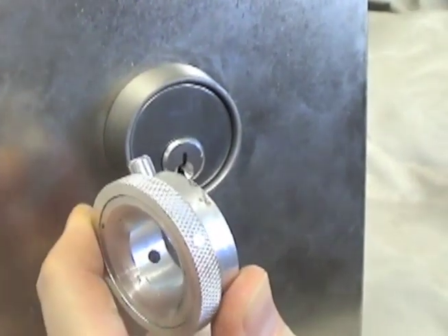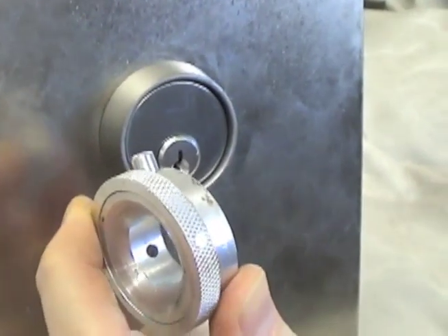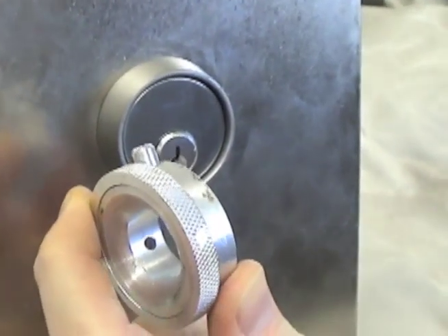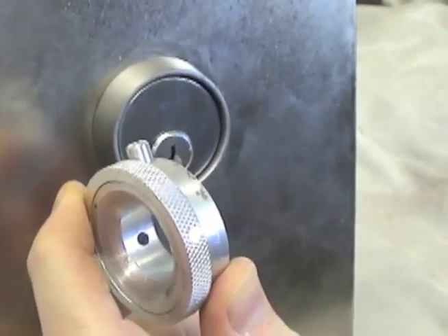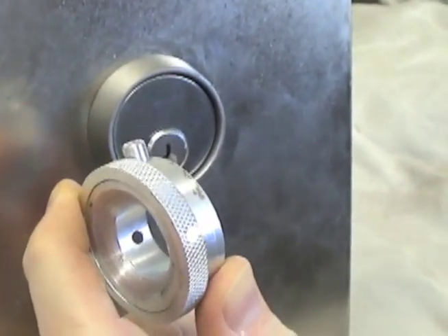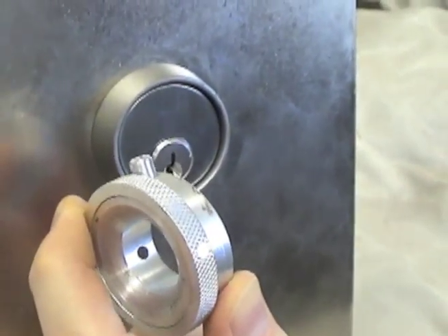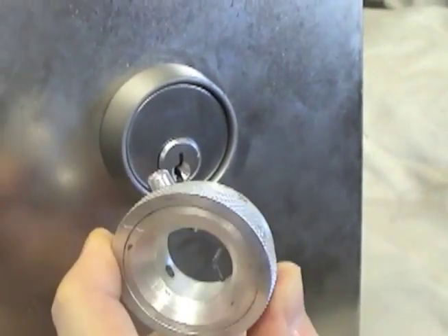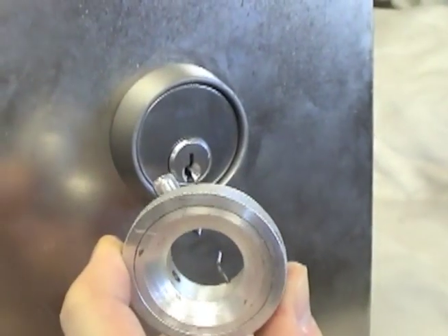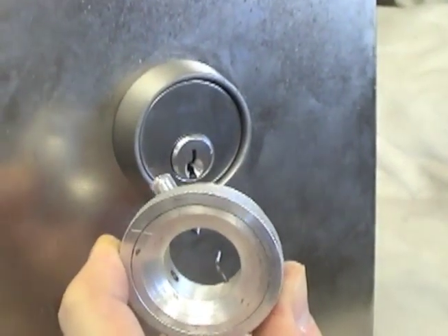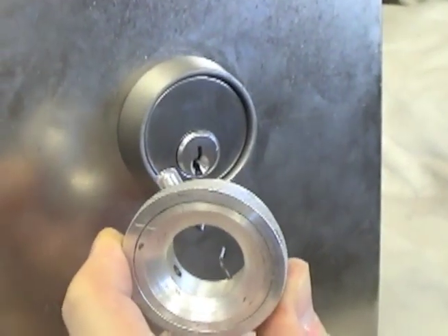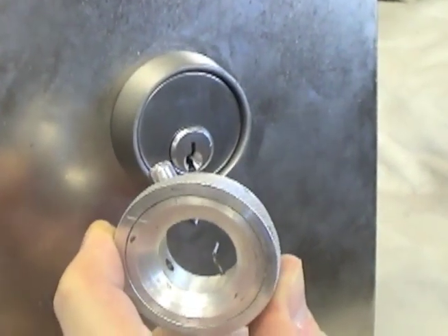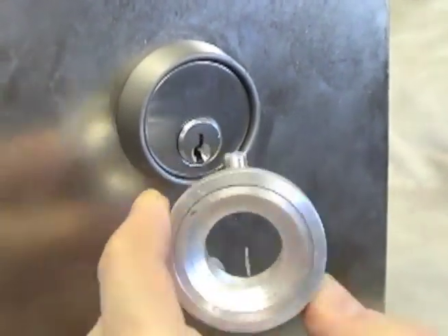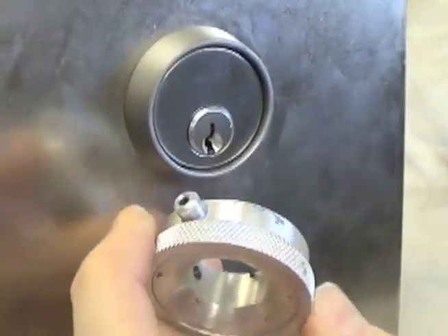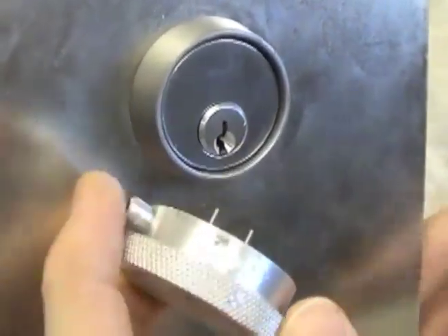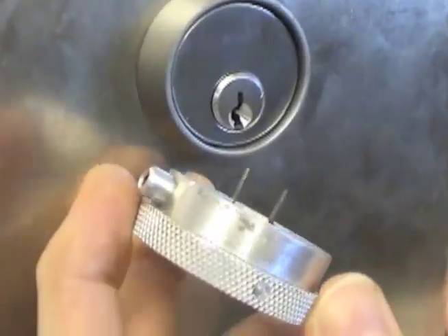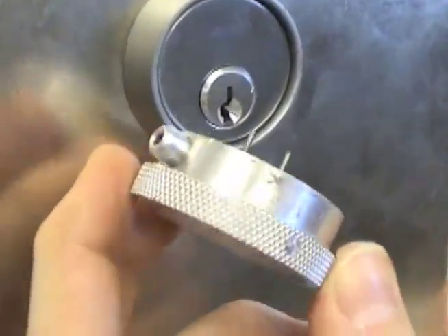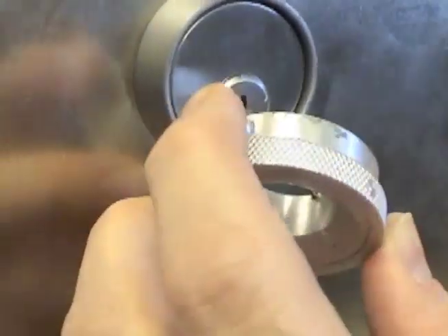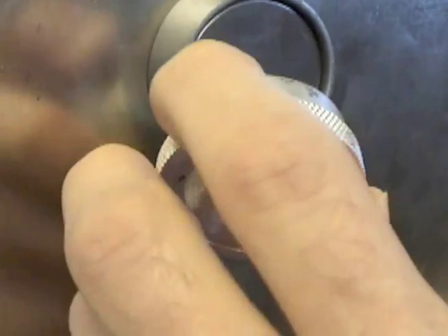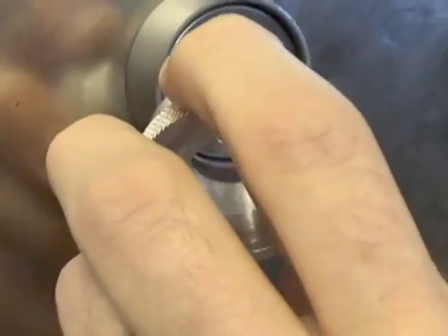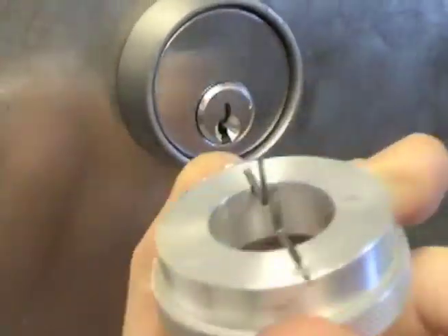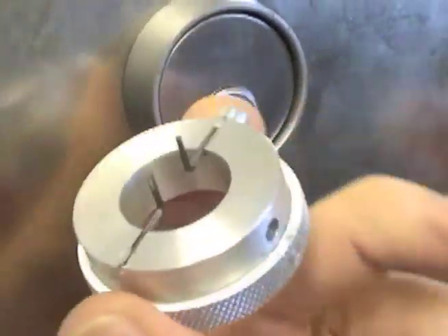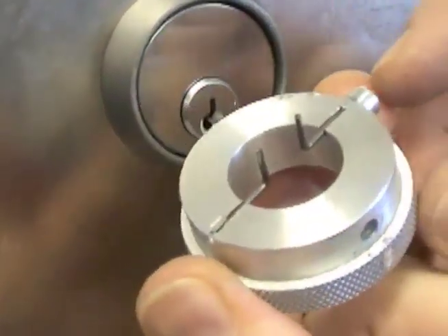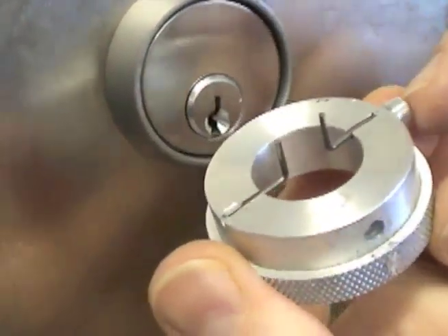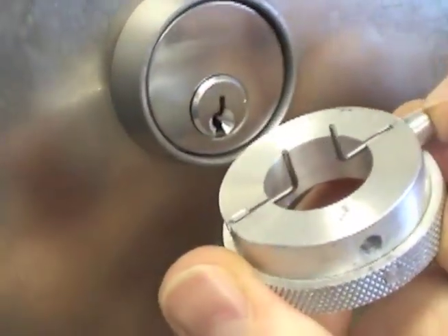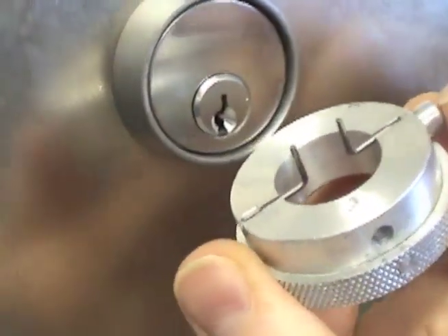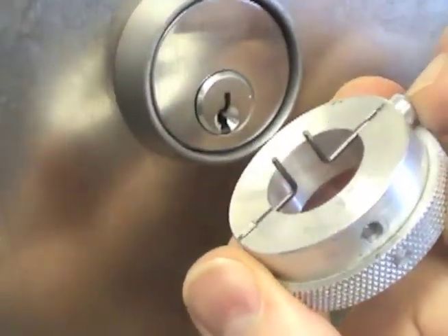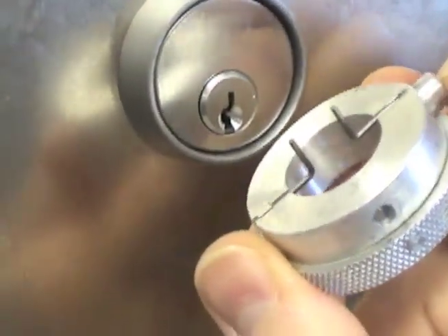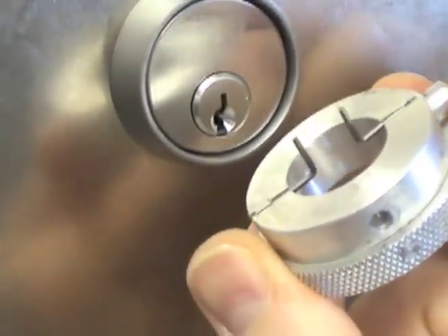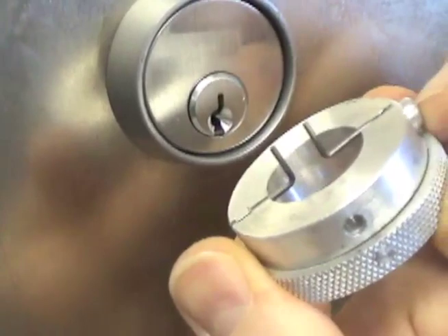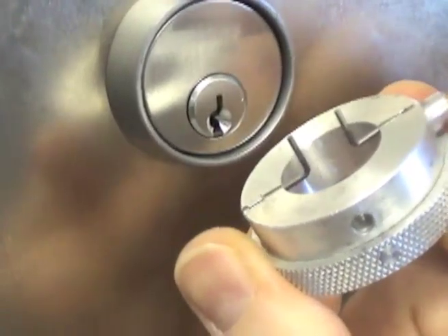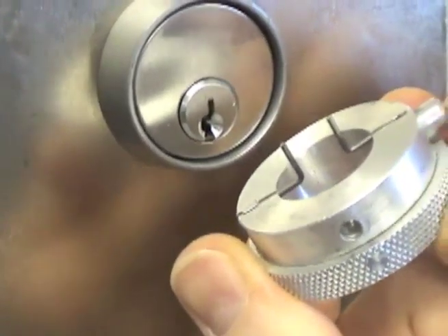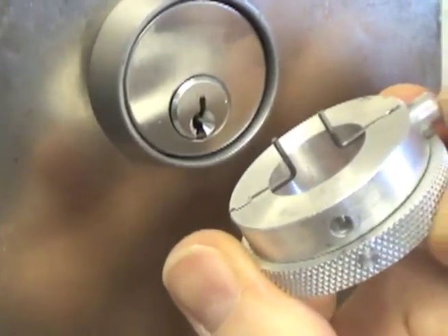The HPC torque and tension tools provide a unique approach to applying proper tension to the cylinder. The dual prongs assure even torque while keeping the plug in proper alignment, and the large opening allows unrestricted entry of your picking tools.